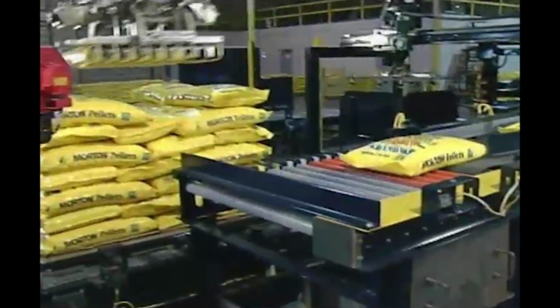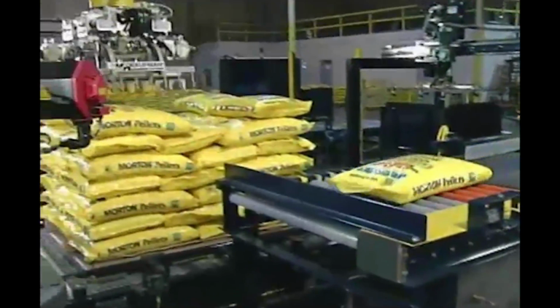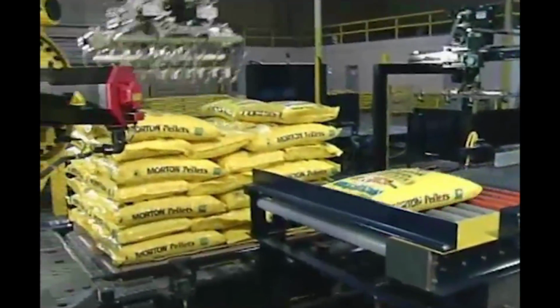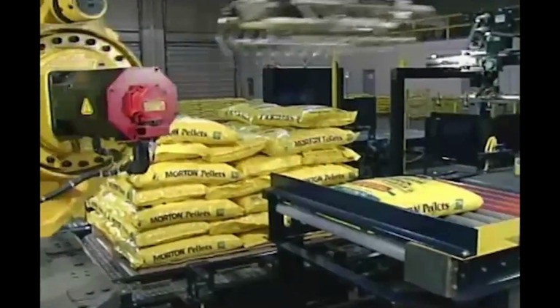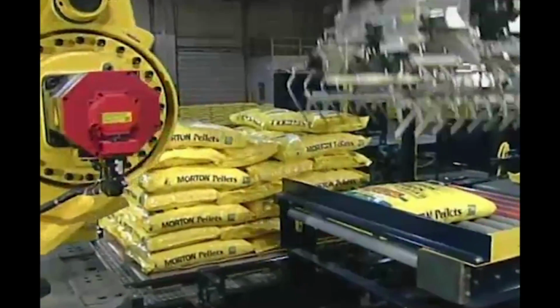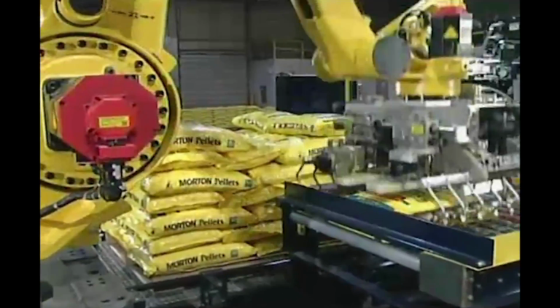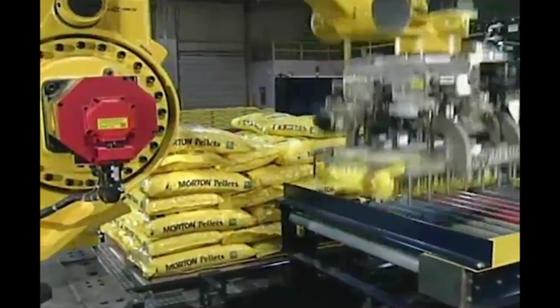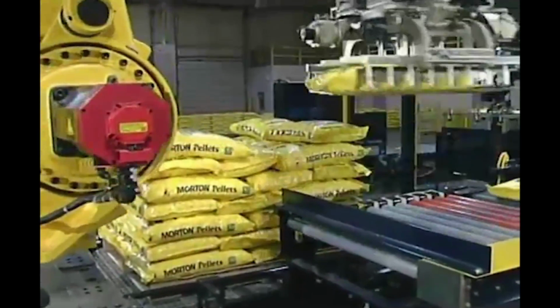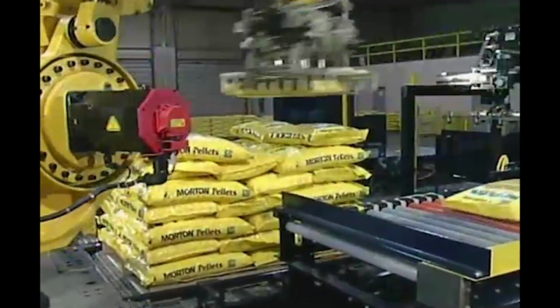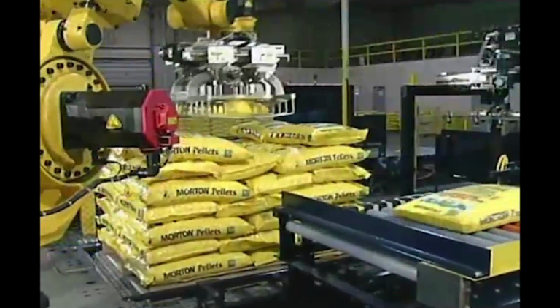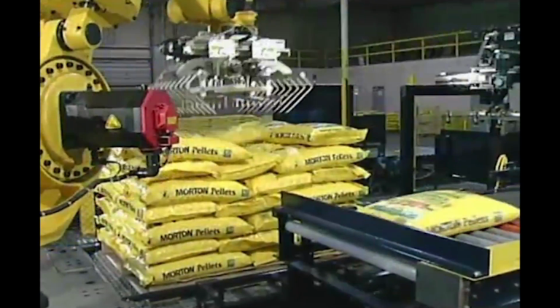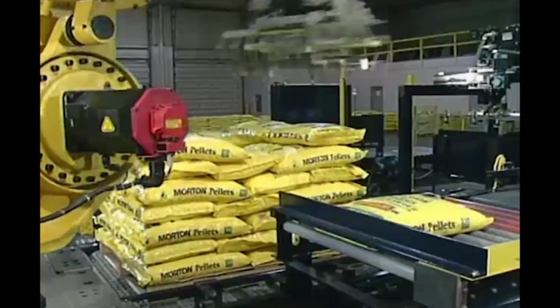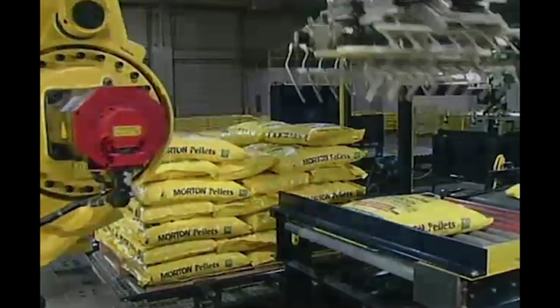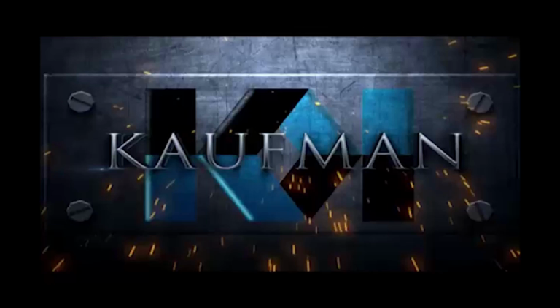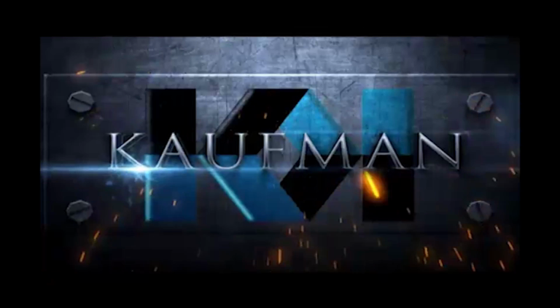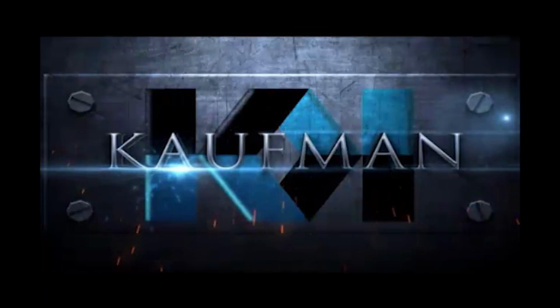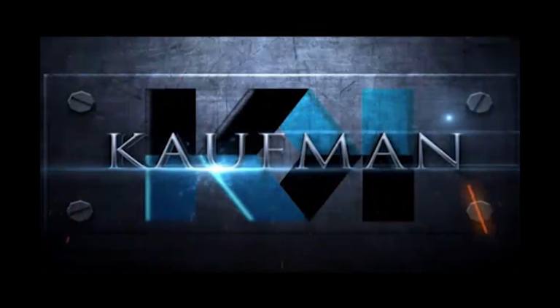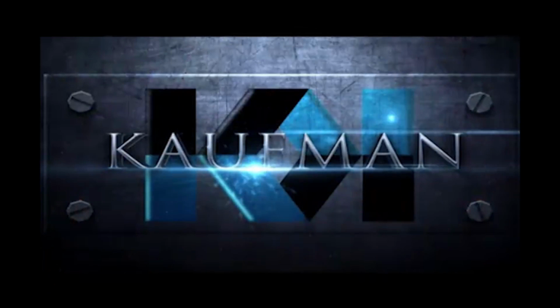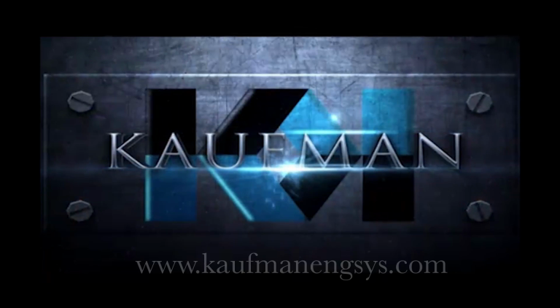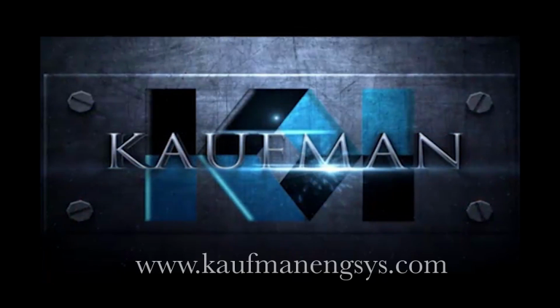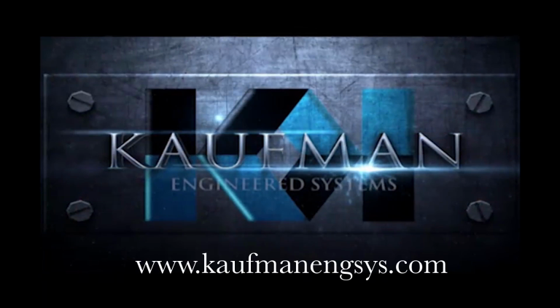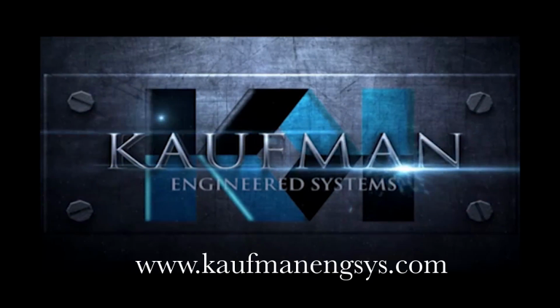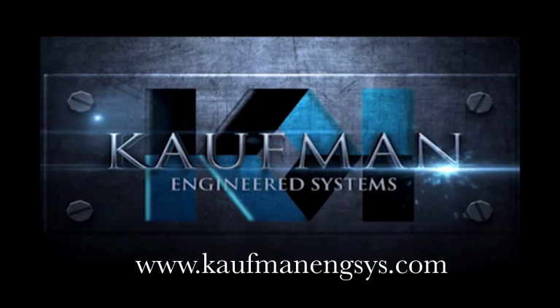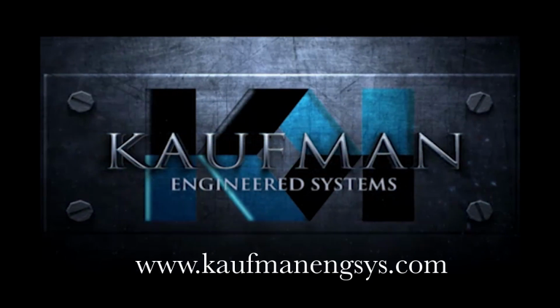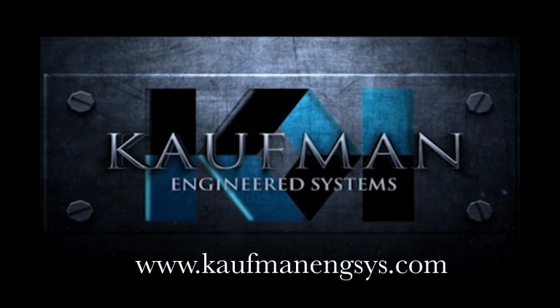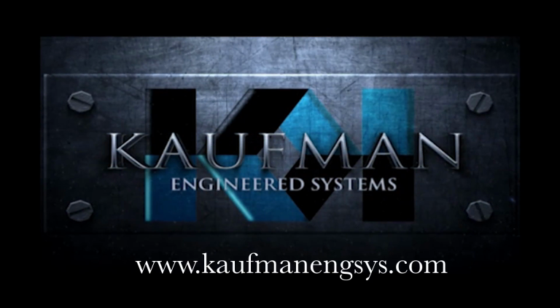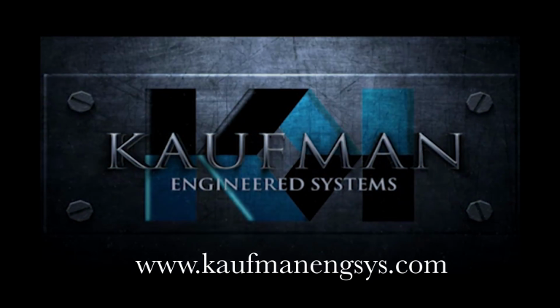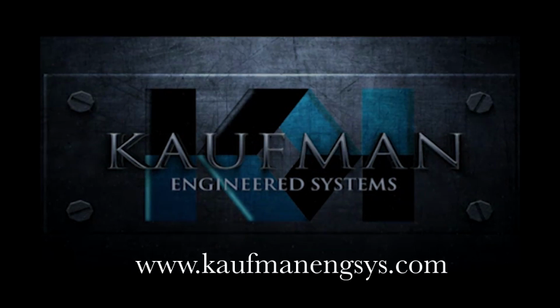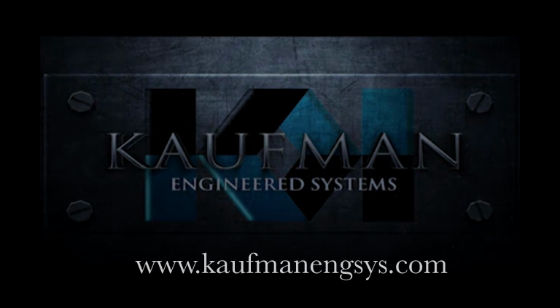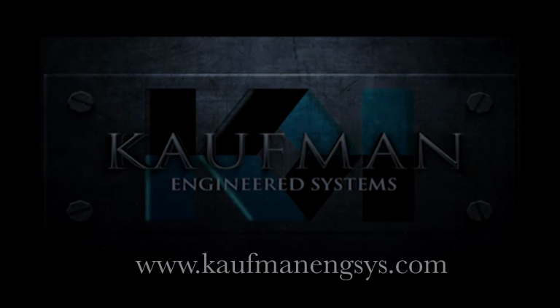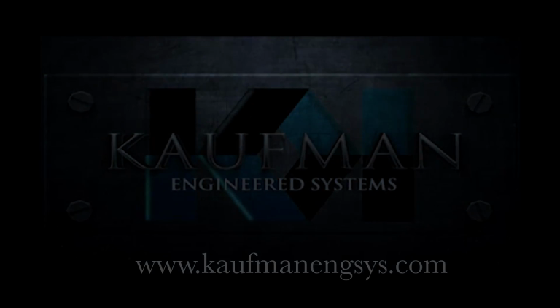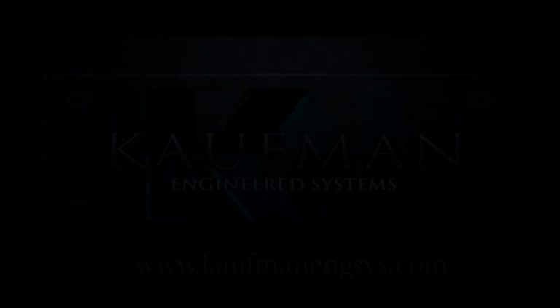To learn more about FANUC Authorized Integrator Kauffman Engineered Systems, please visit their website at KauffmanEngSys.com.